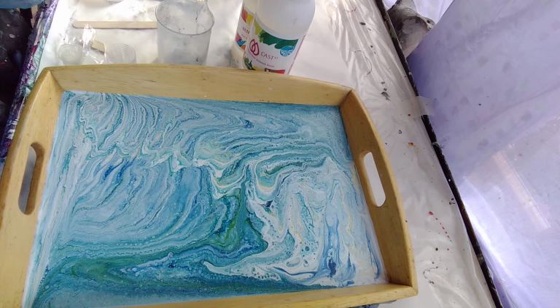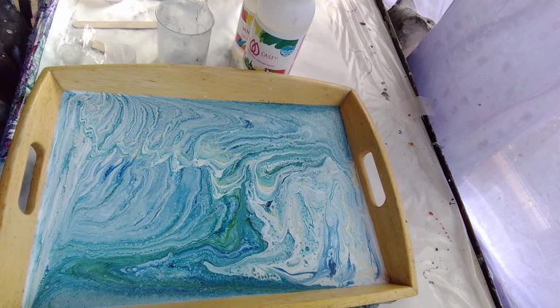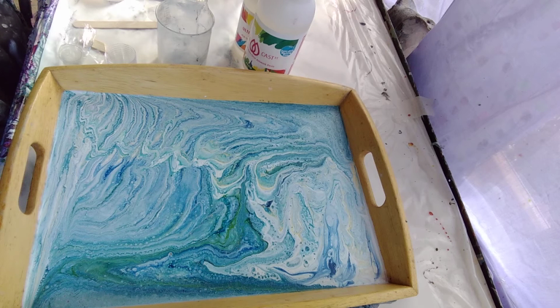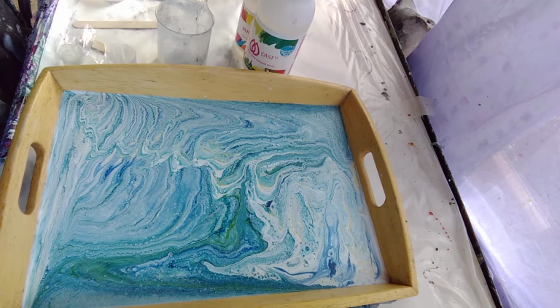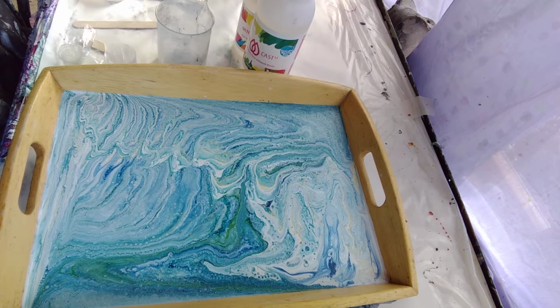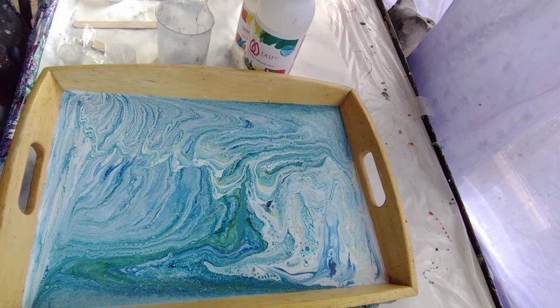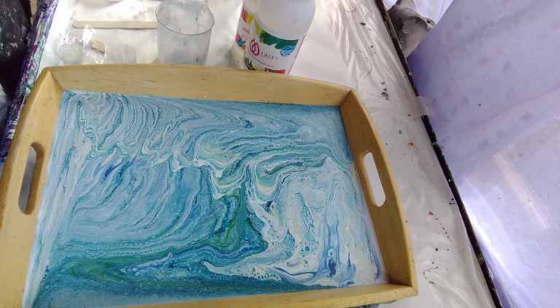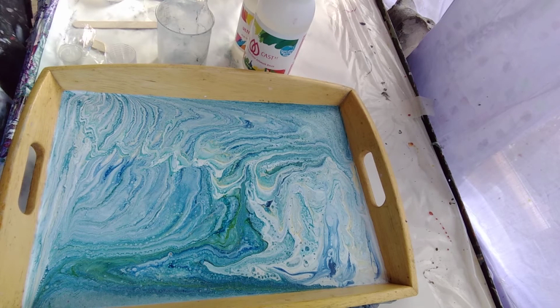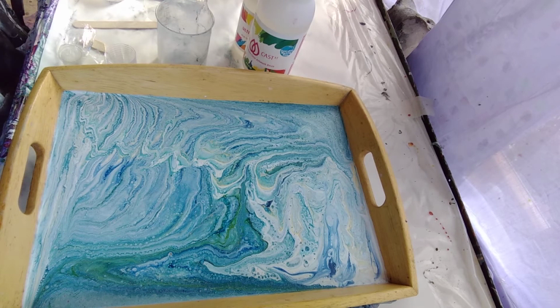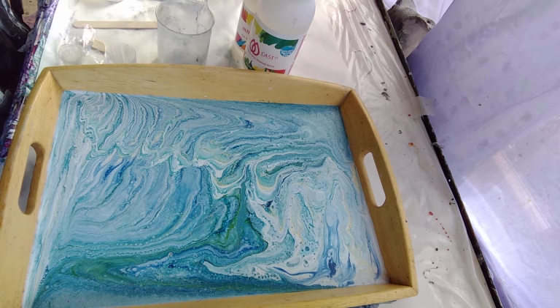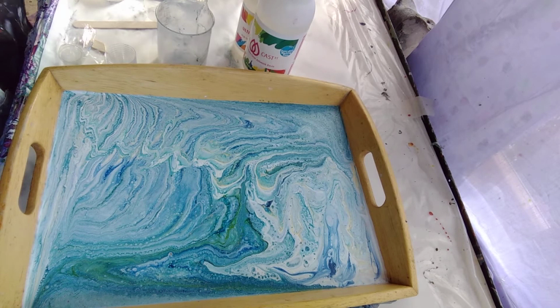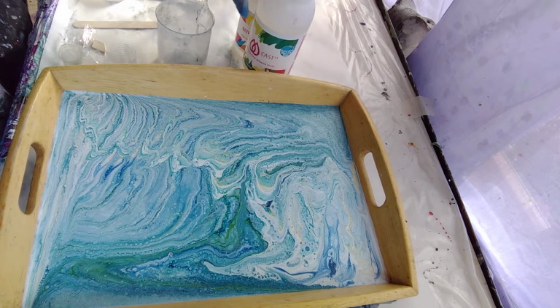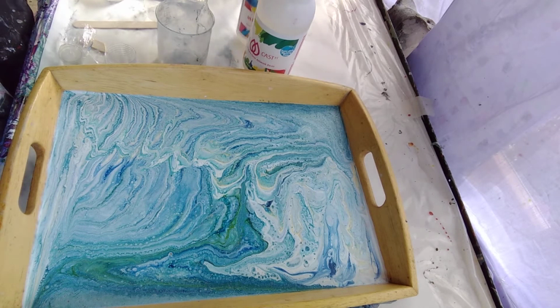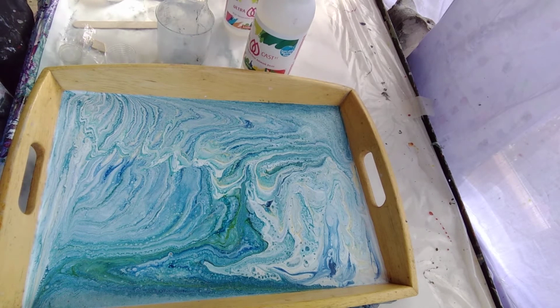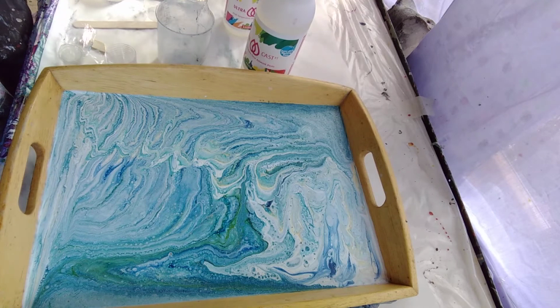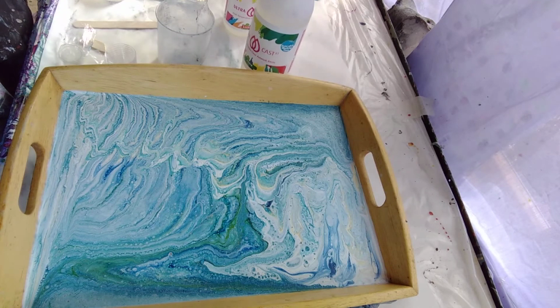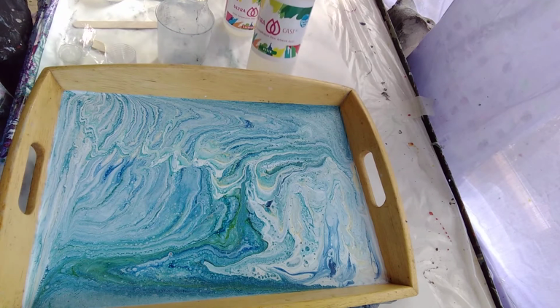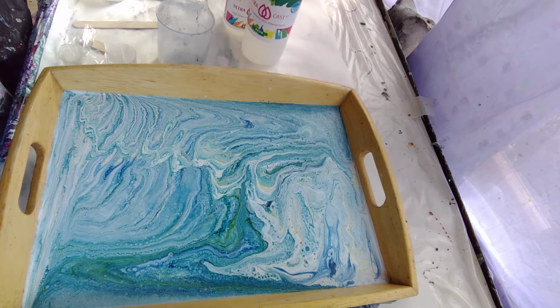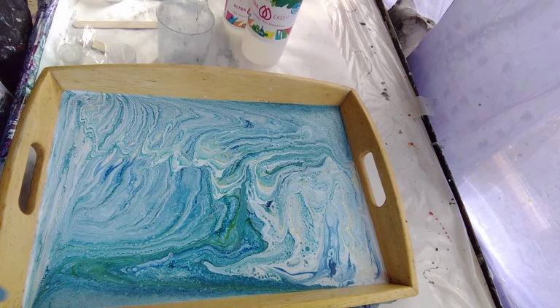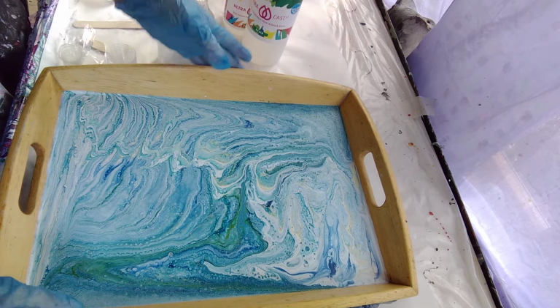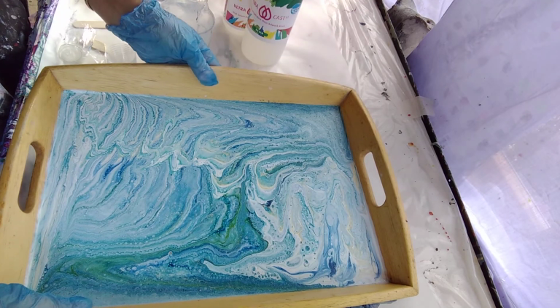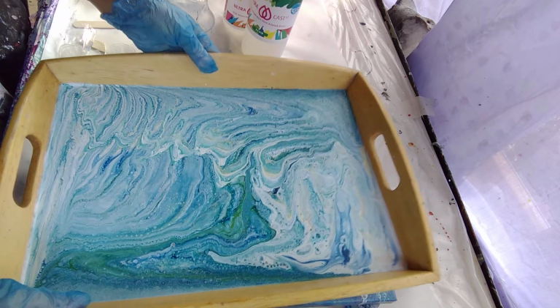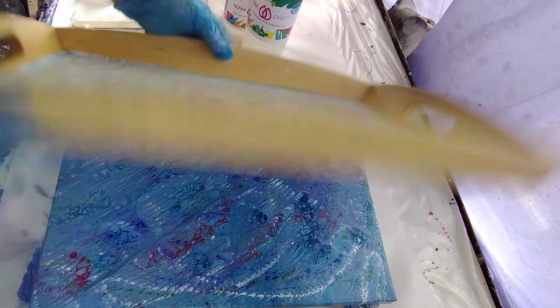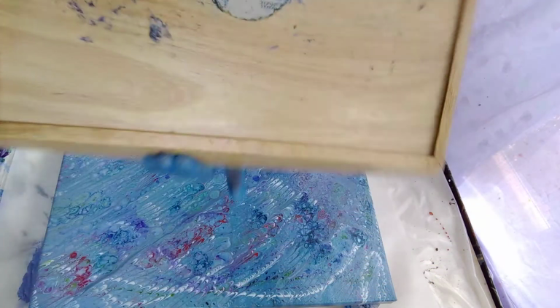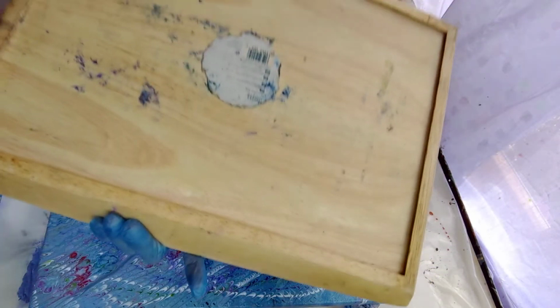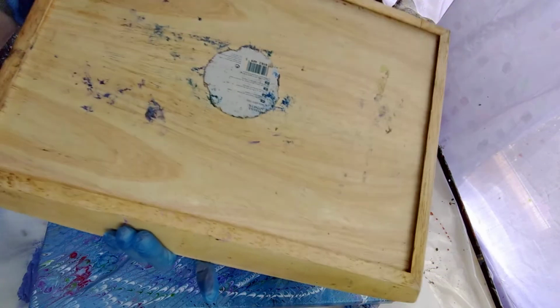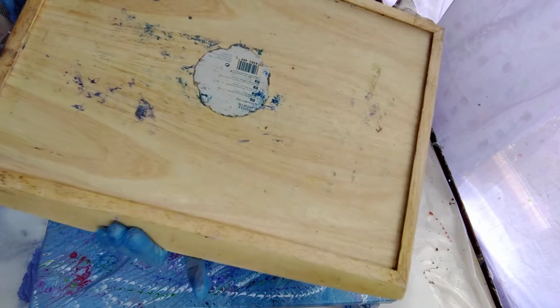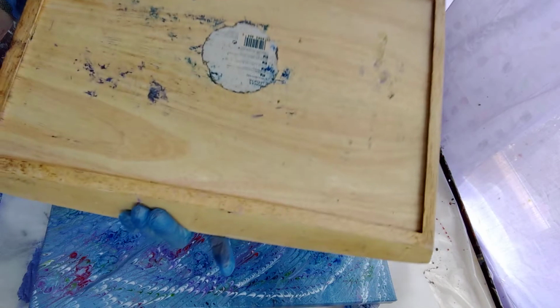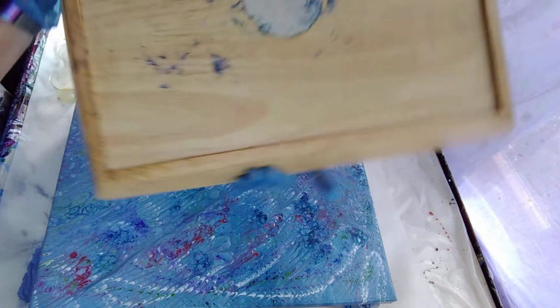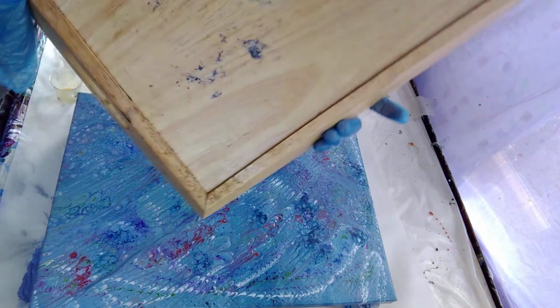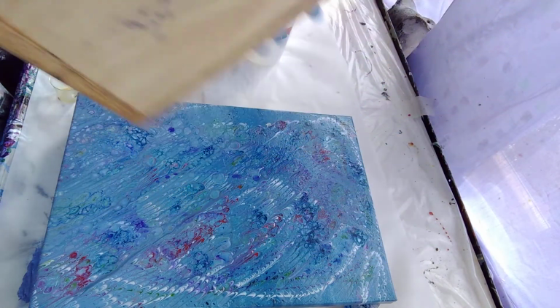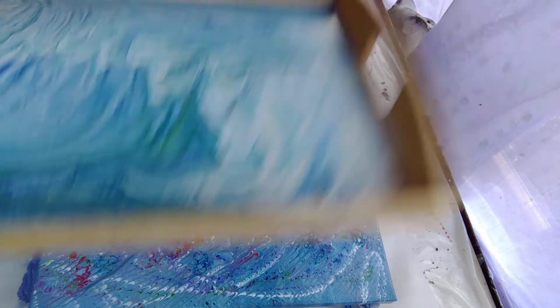Hello, welcome to Genie's Art Adventures. I'm working on an old tray today. I had it for ages - just a bog standard wooden tray.